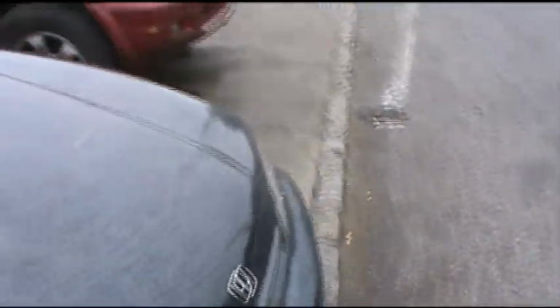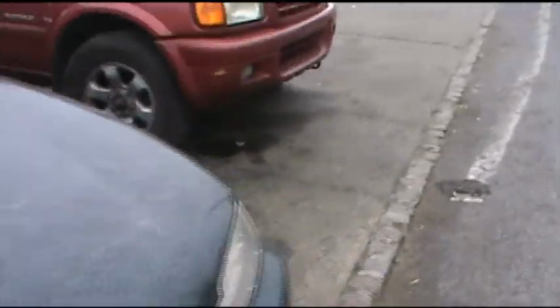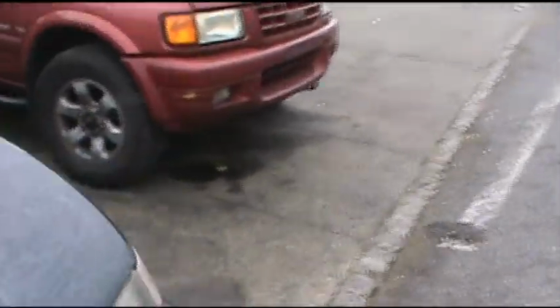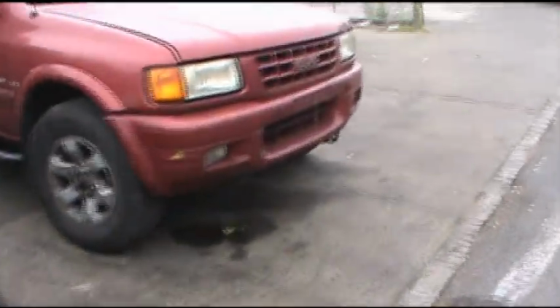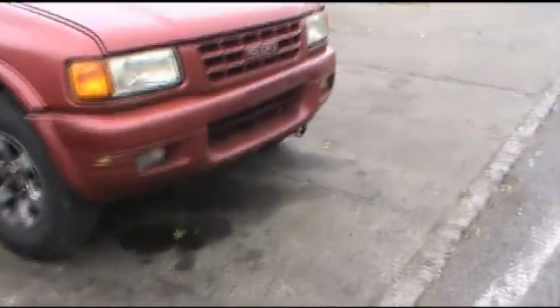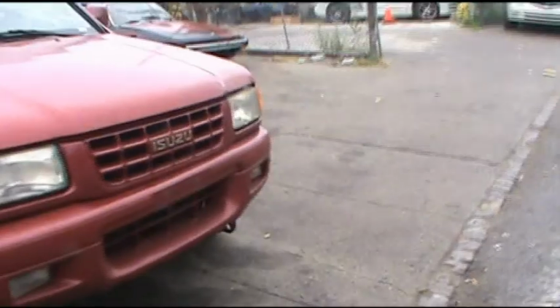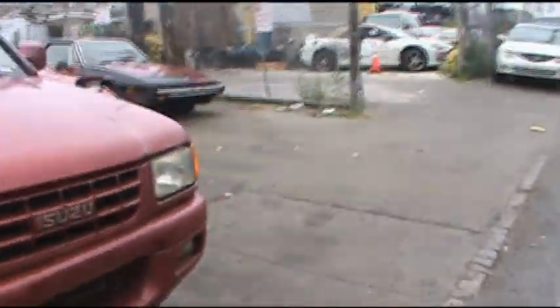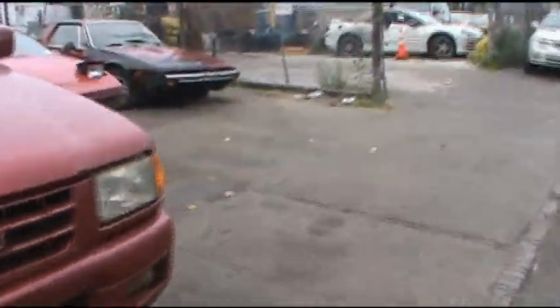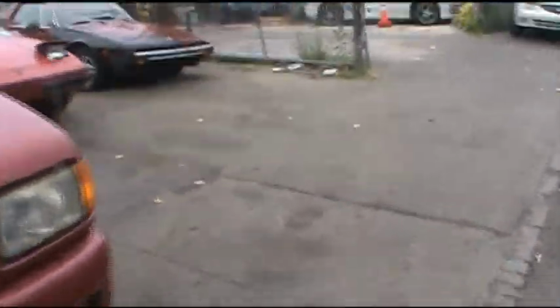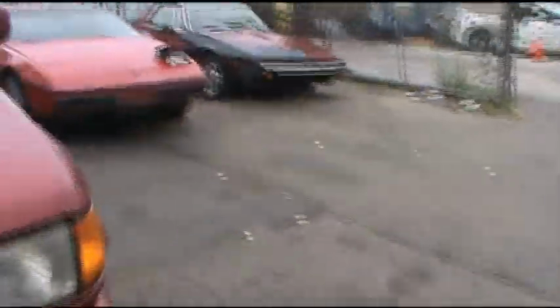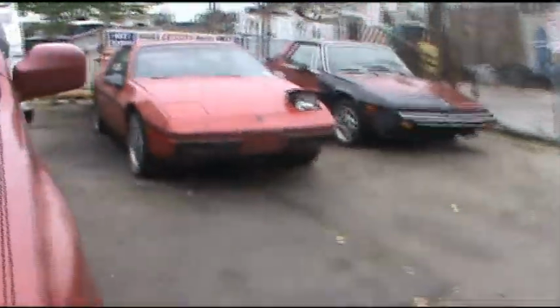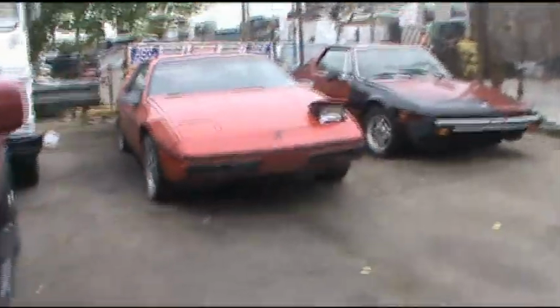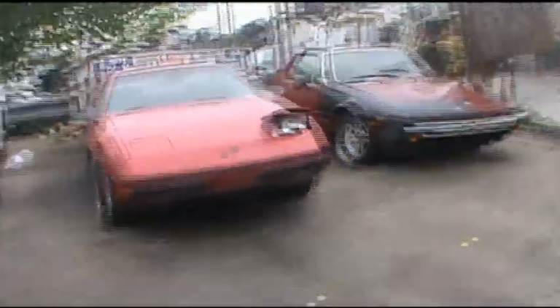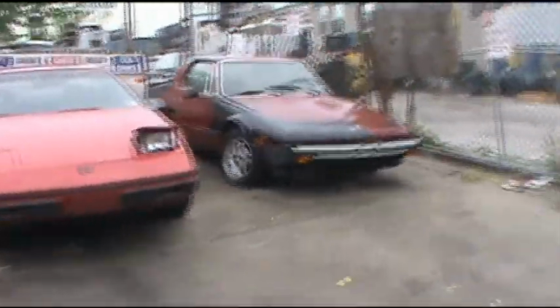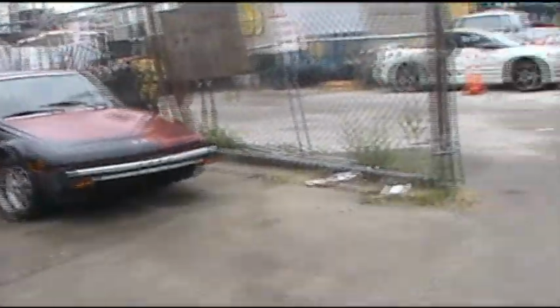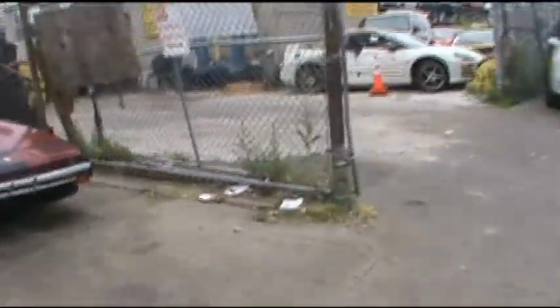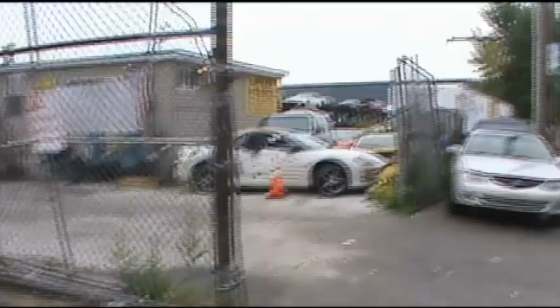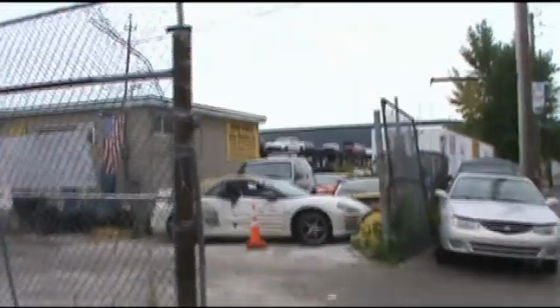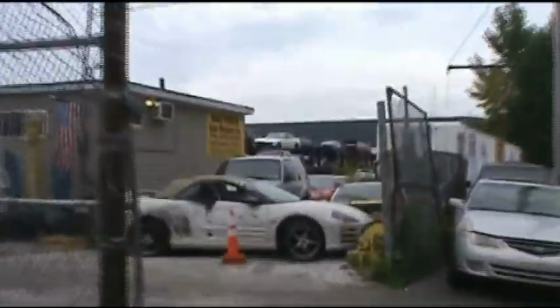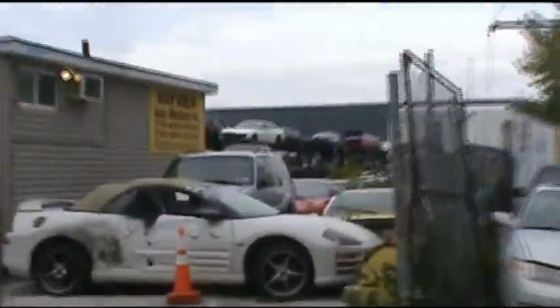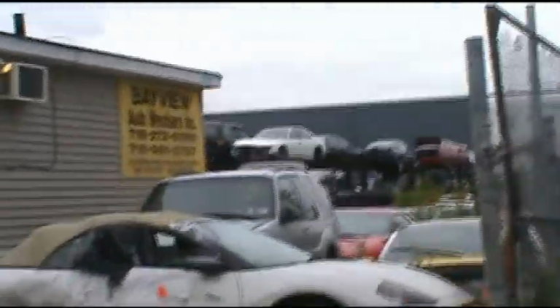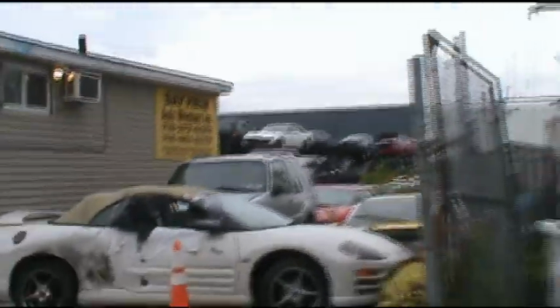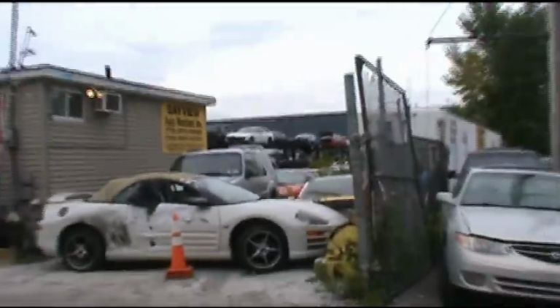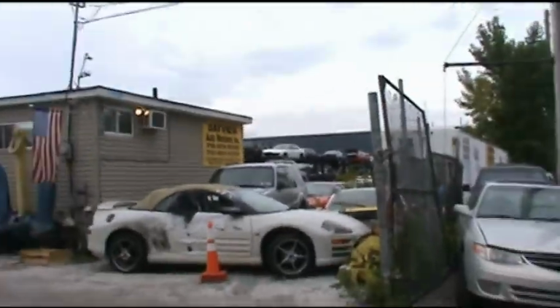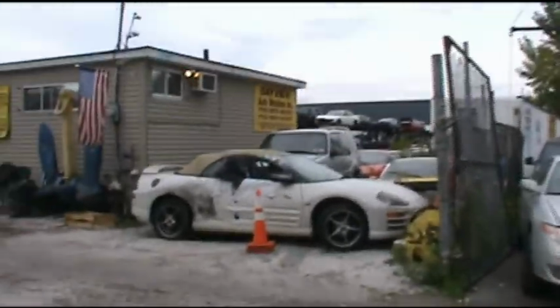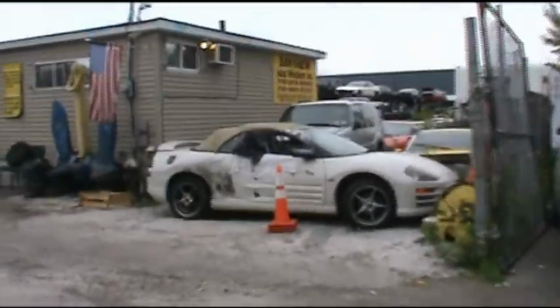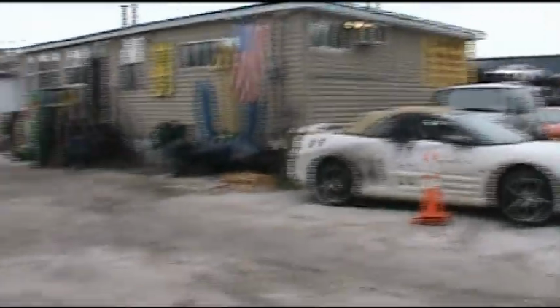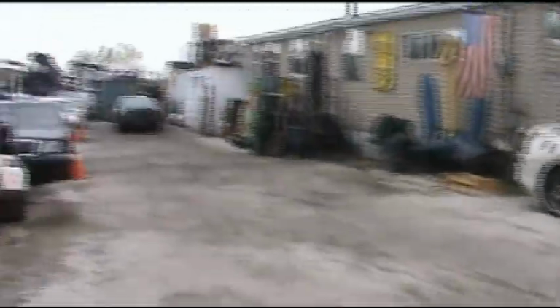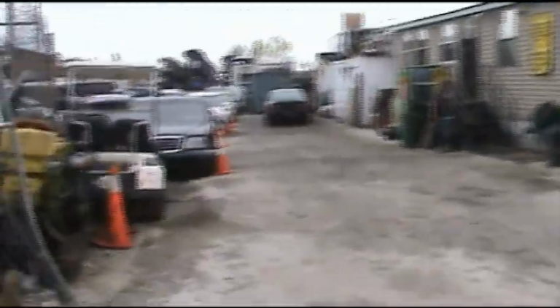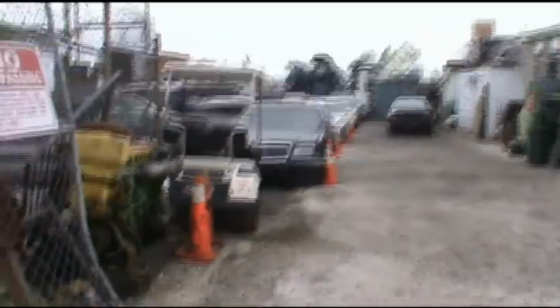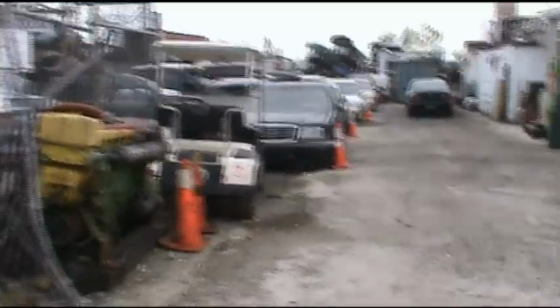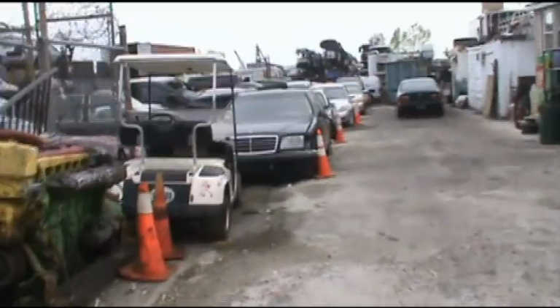If you need more information, give Bayview a call, come on down. There are a lot of other cars here. They have several foreign and domestic vehicles for sale. Thank you.